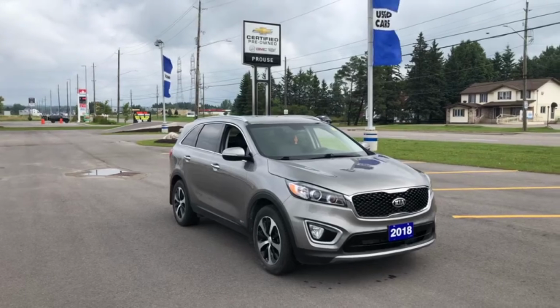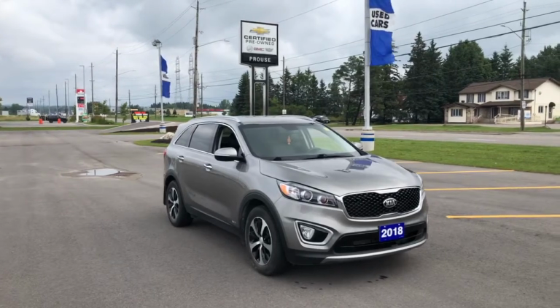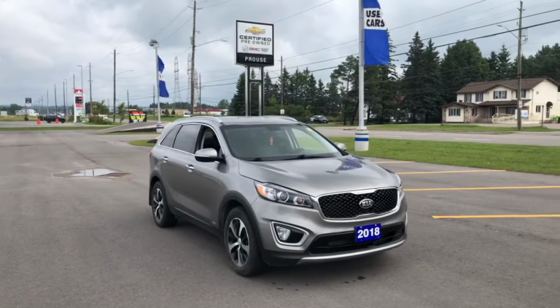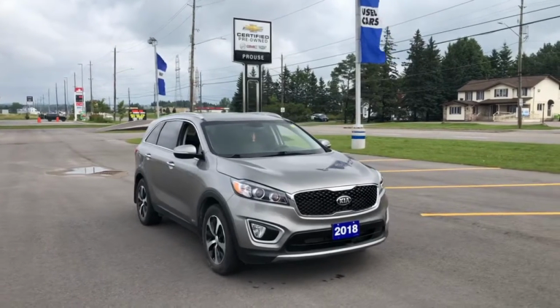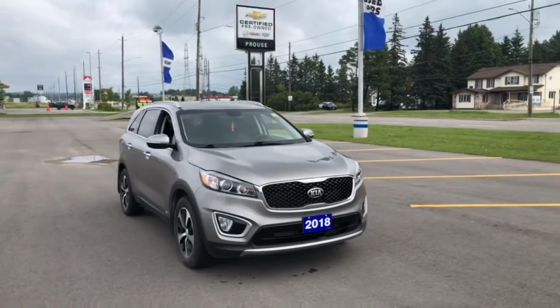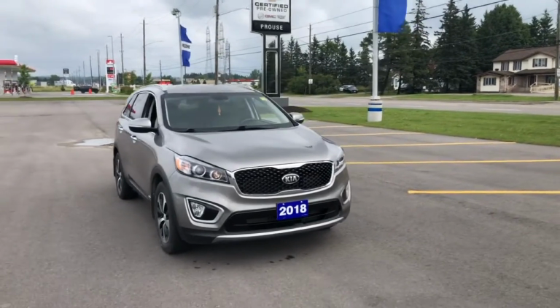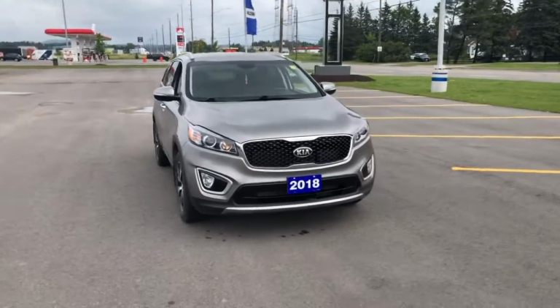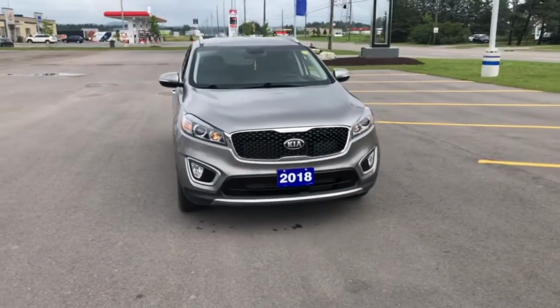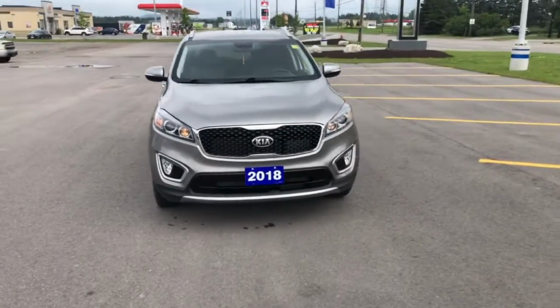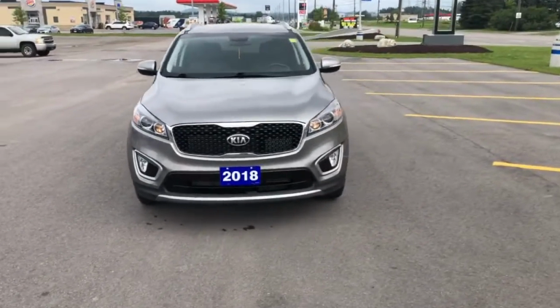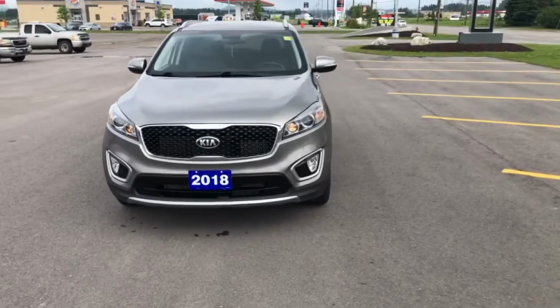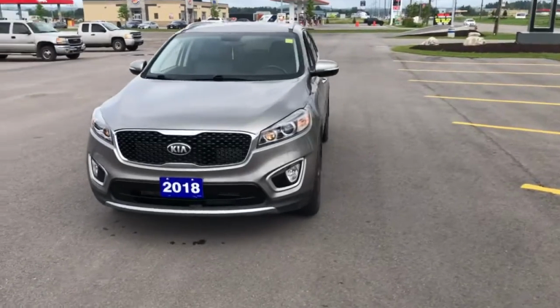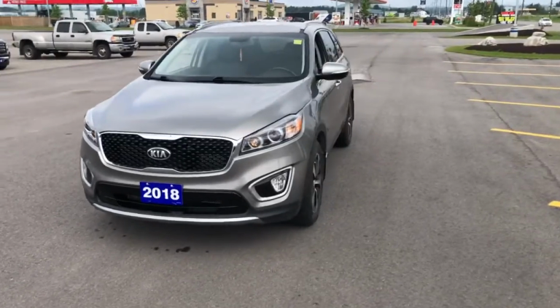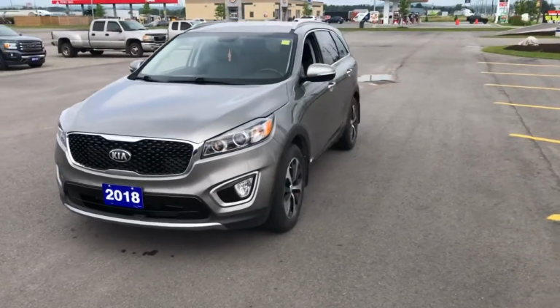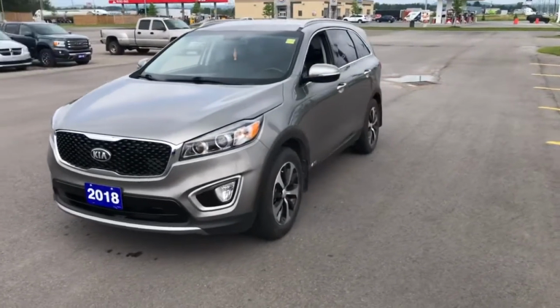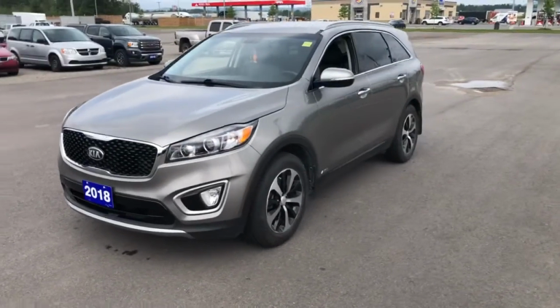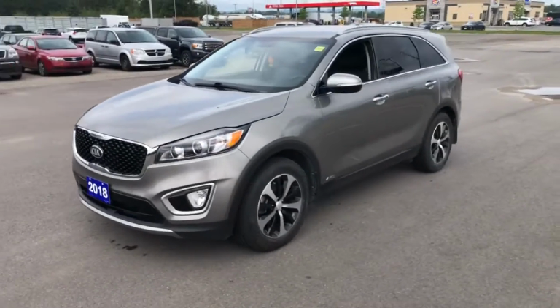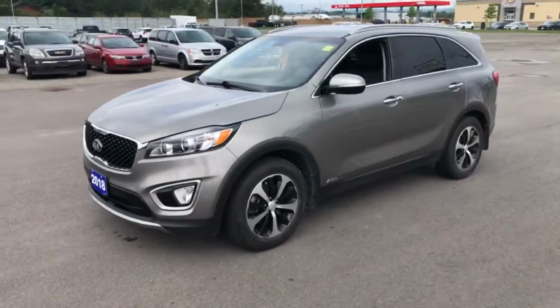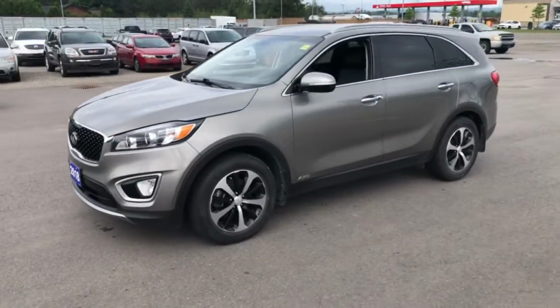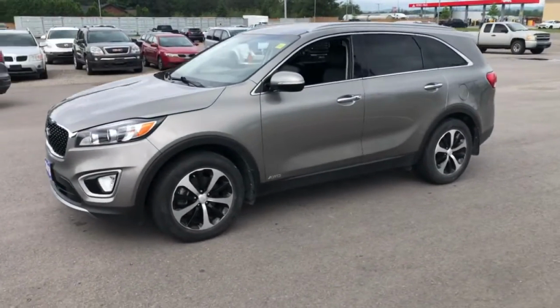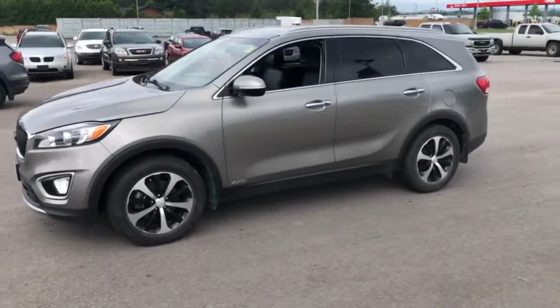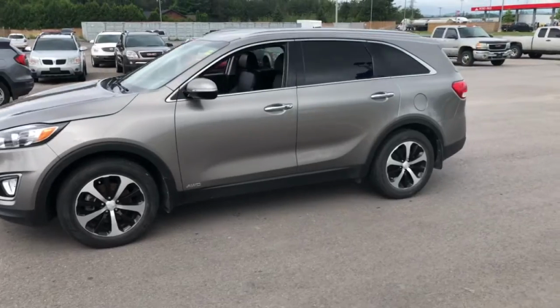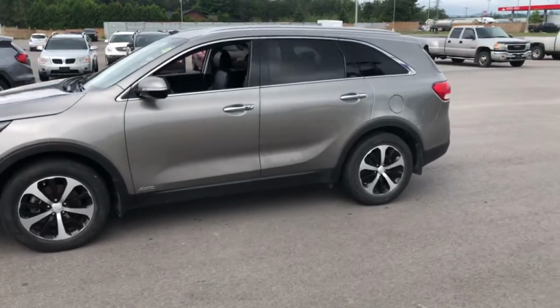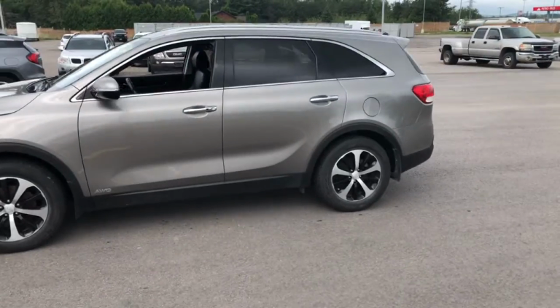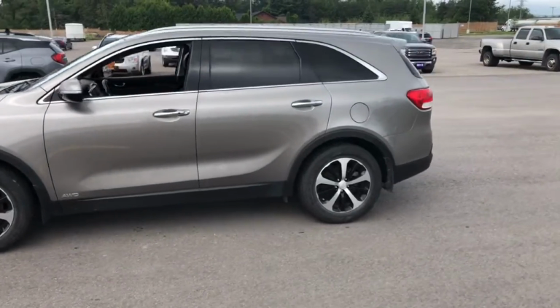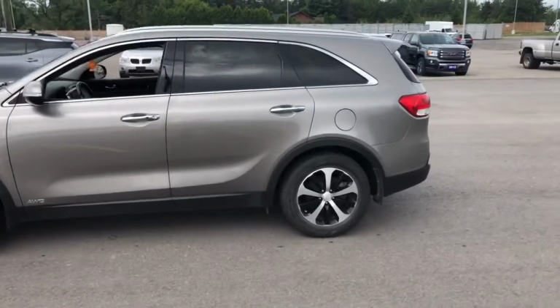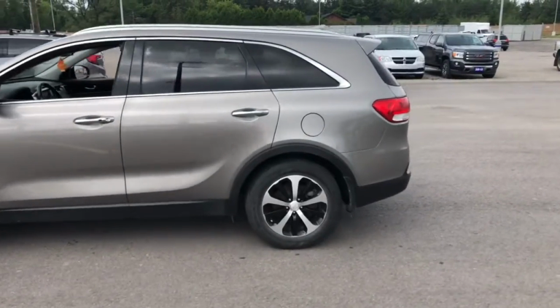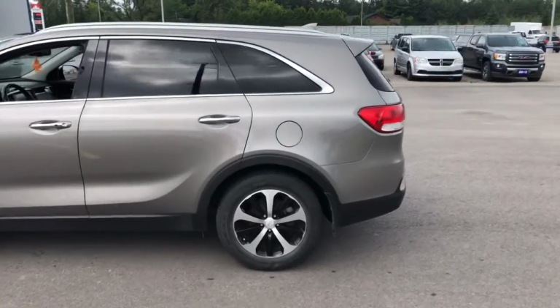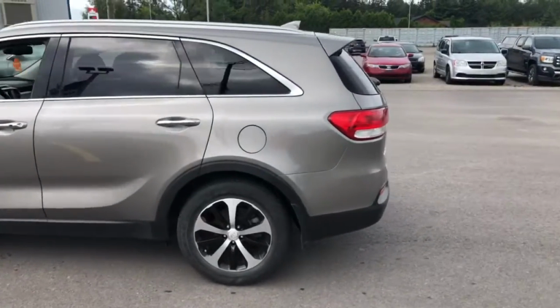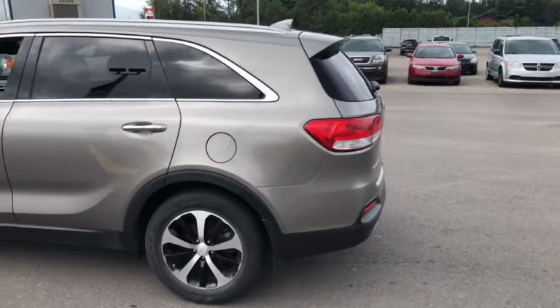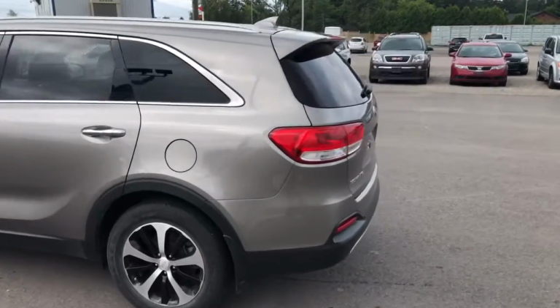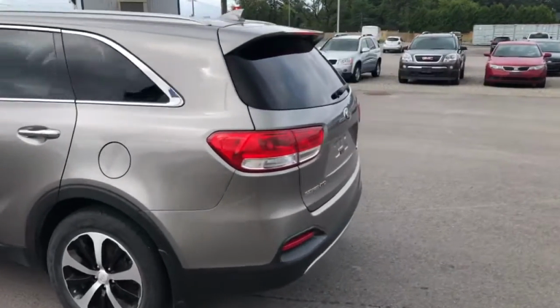Stock number 7222-21A is this 2018 Kia Sorento EX all-wheel drive. Great looking SUV, great on fuel, and it offers a lot of space for not being a super large SUV.